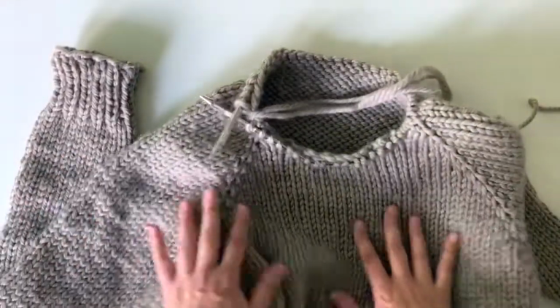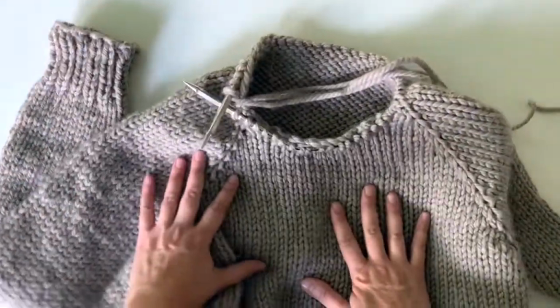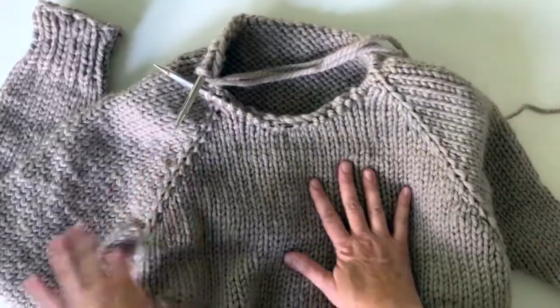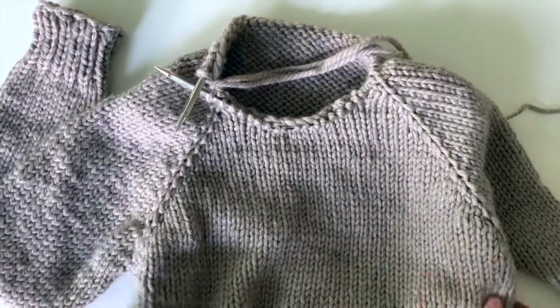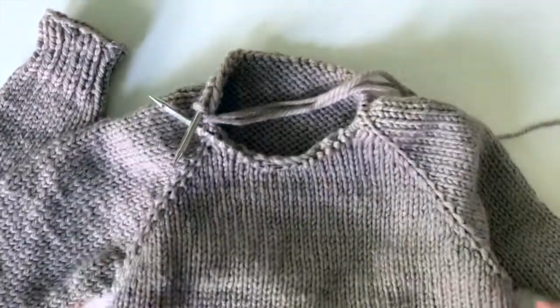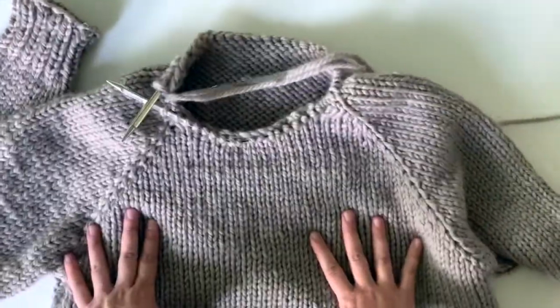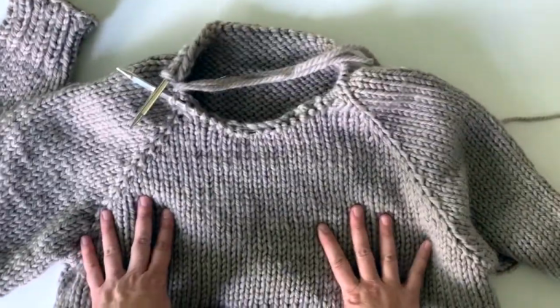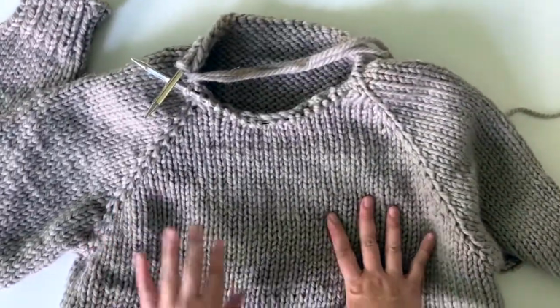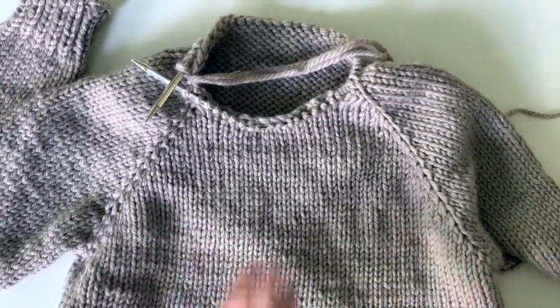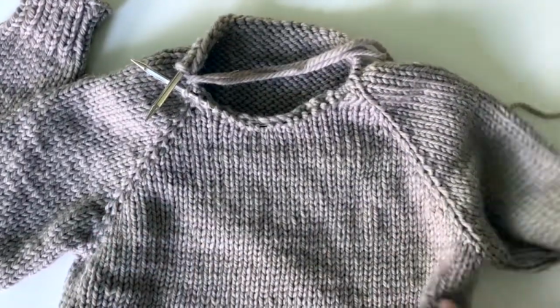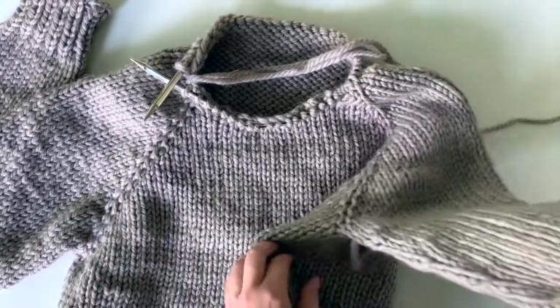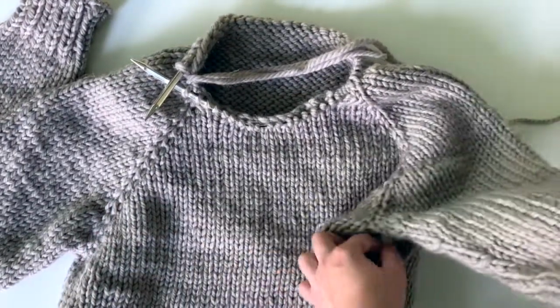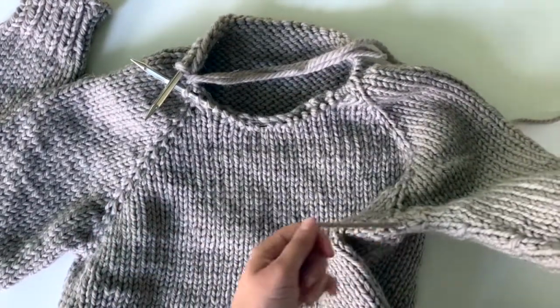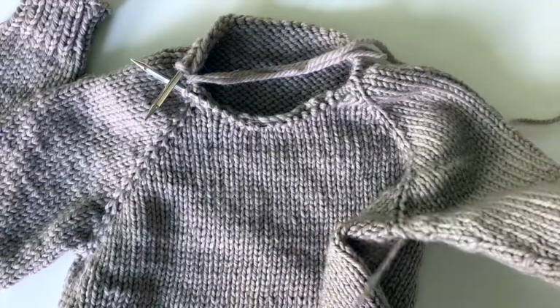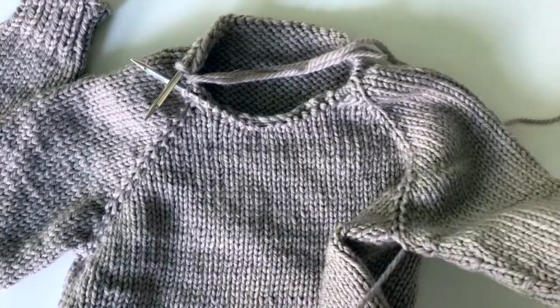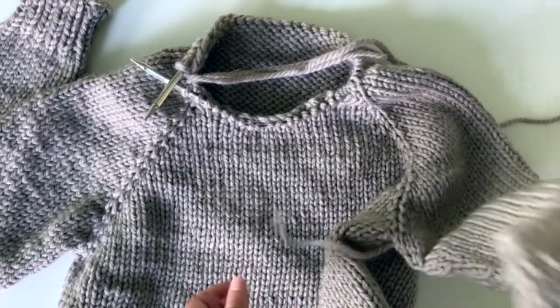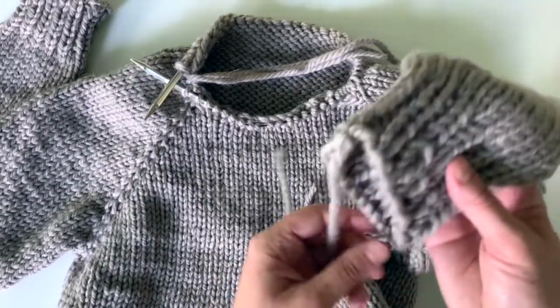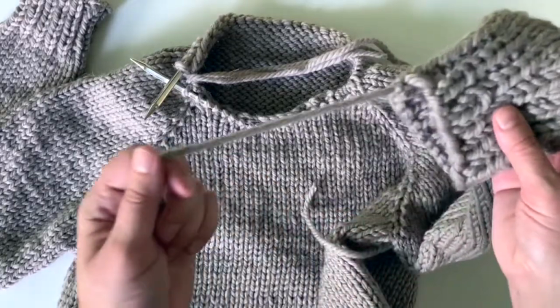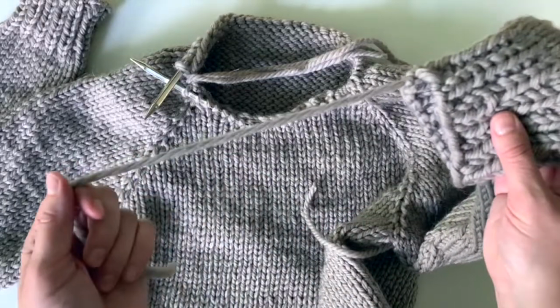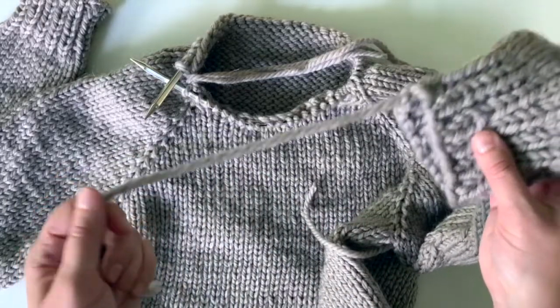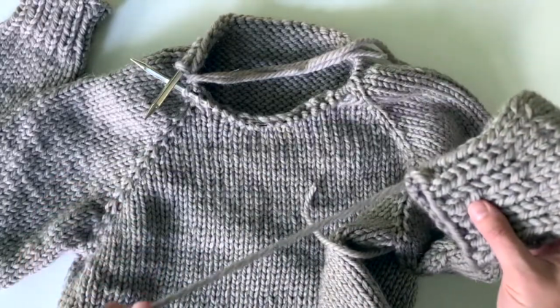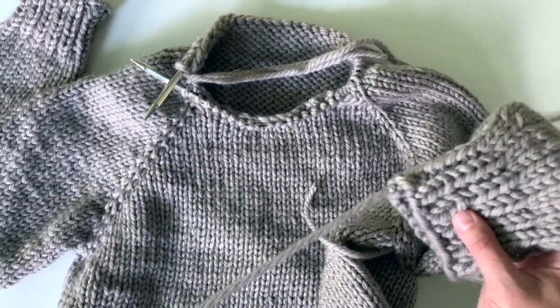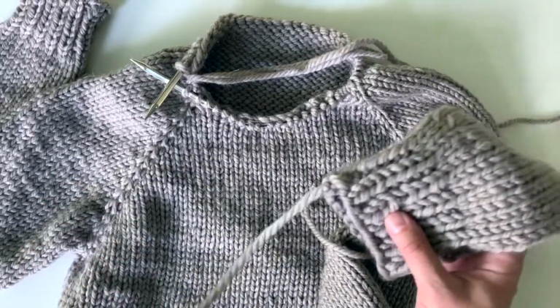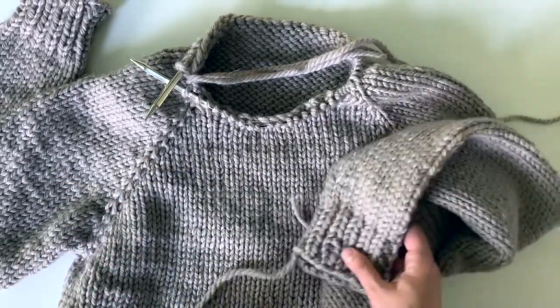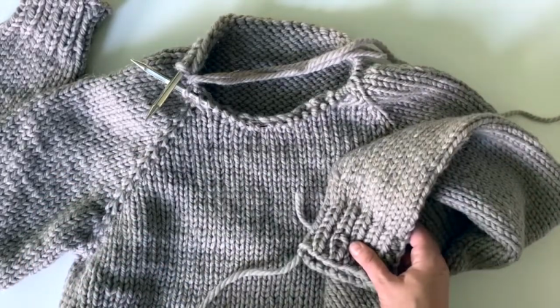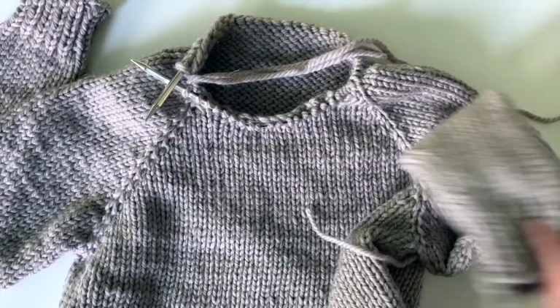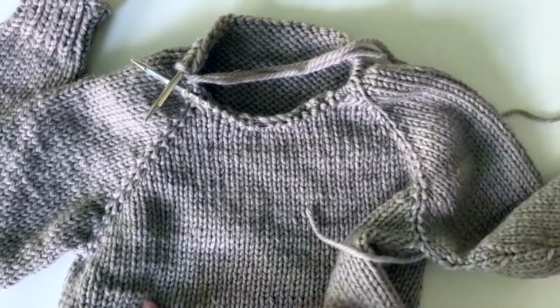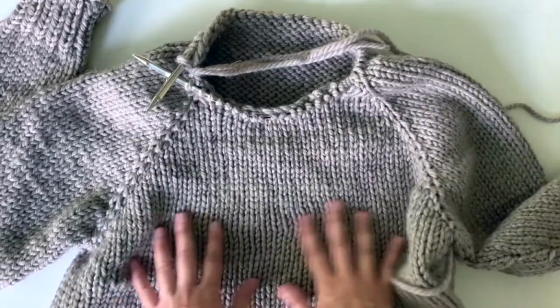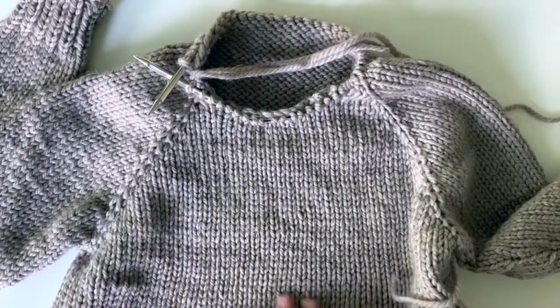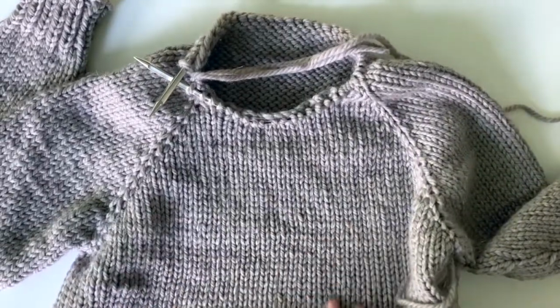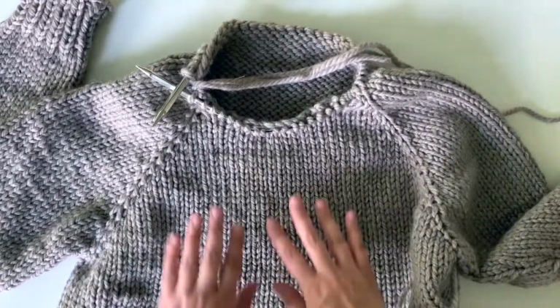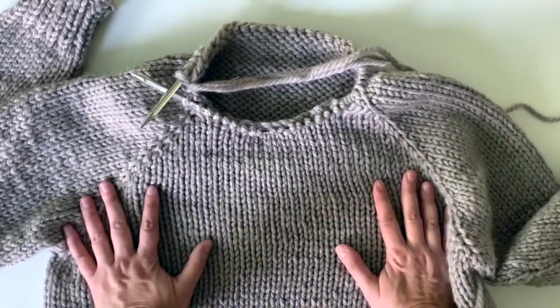I will meet you back here in the next video to go over how we're going to weave in the ends for the underarms and the cuffs. I'm also going to show you another technique for weaving in ends on the inside of your sweater just for the stockinette portion.